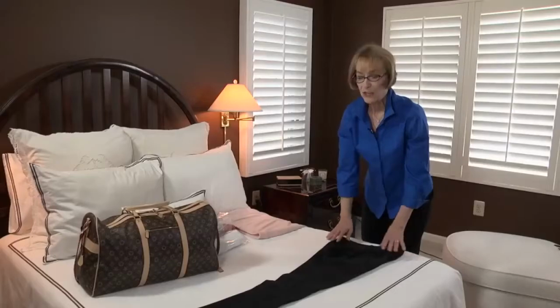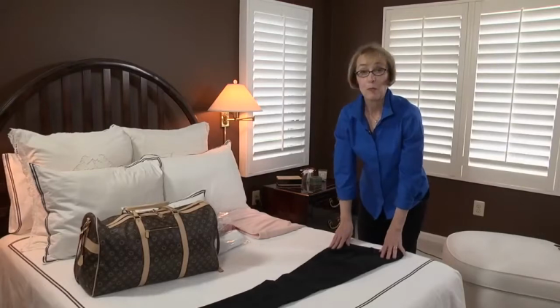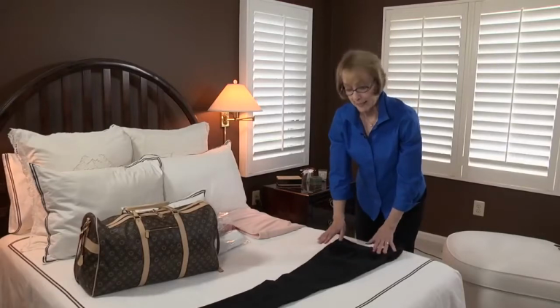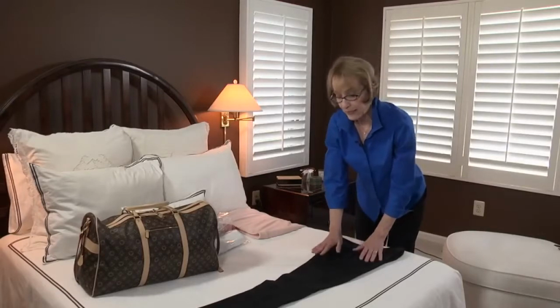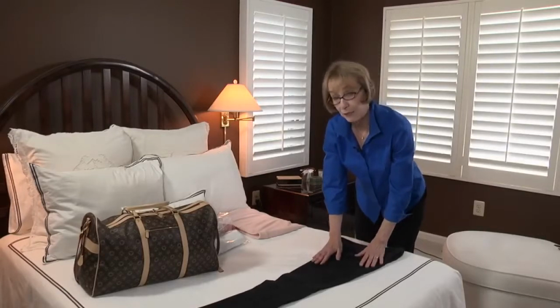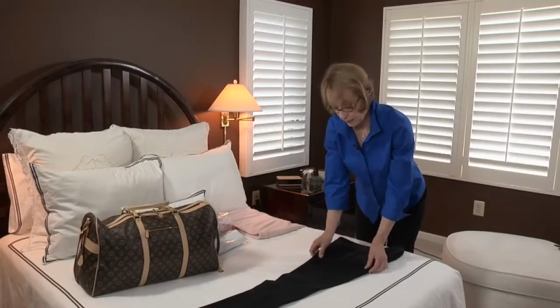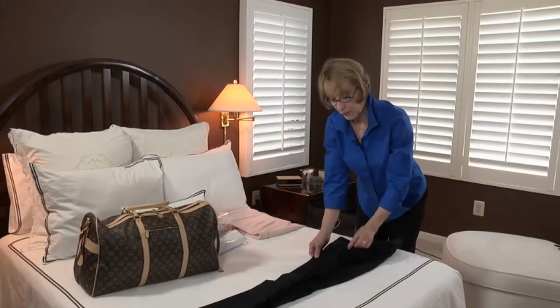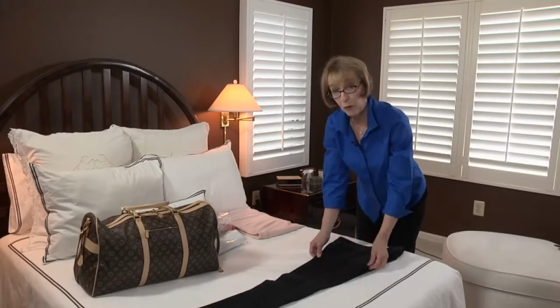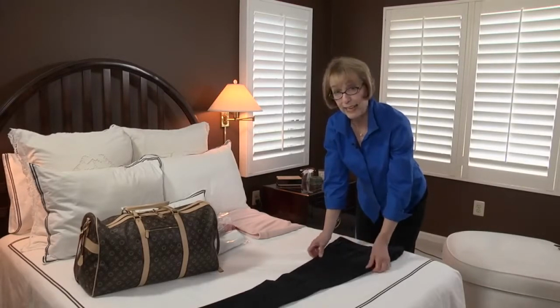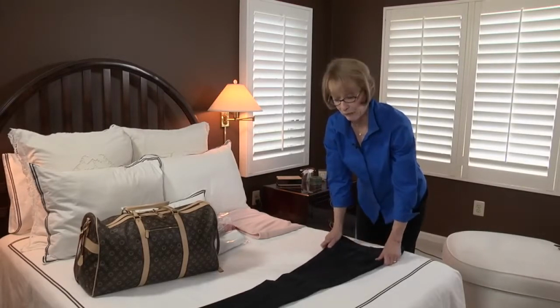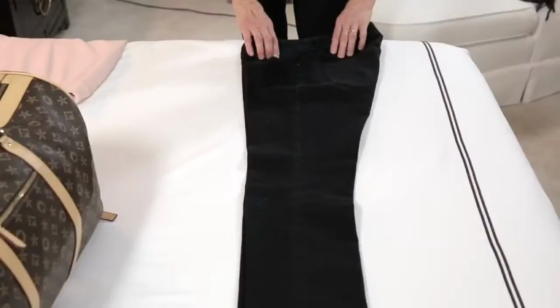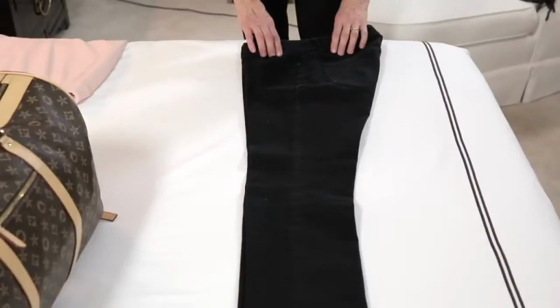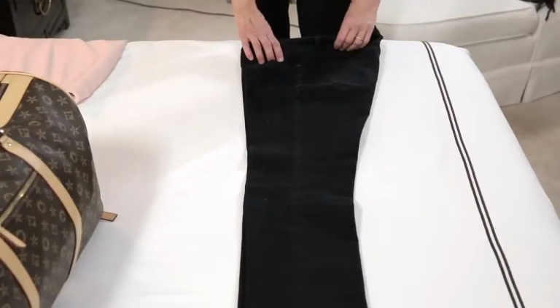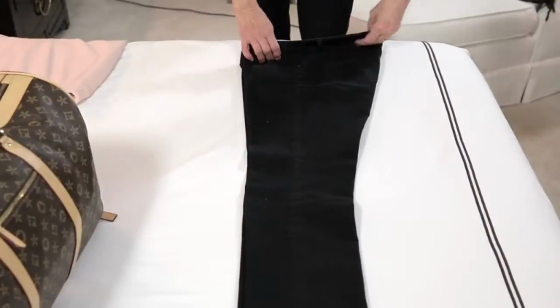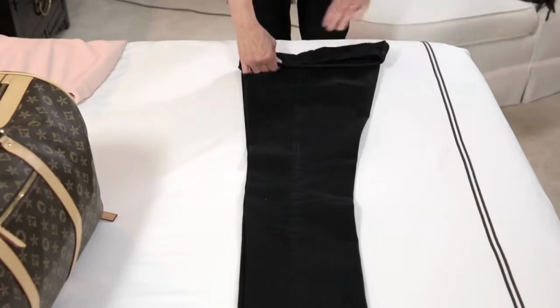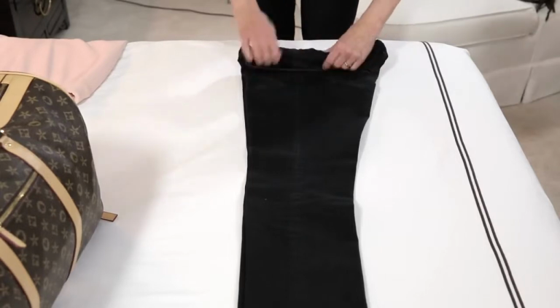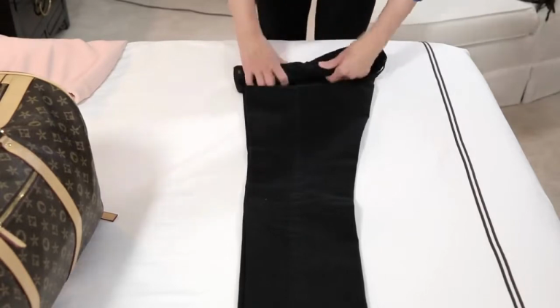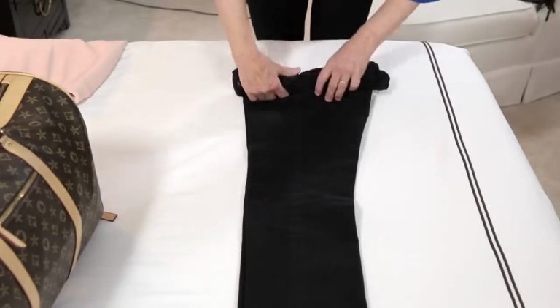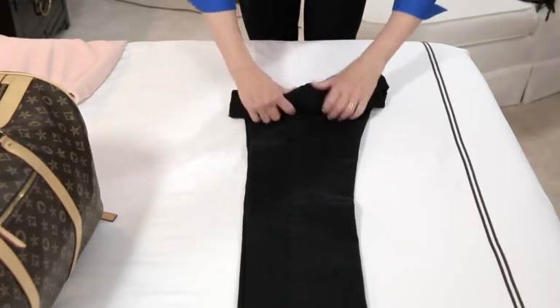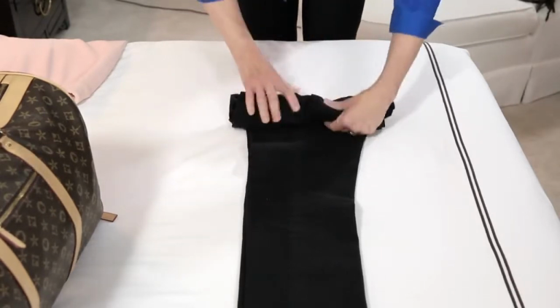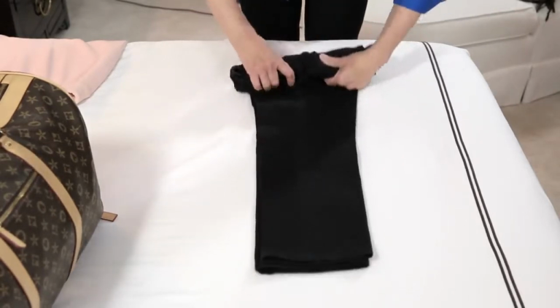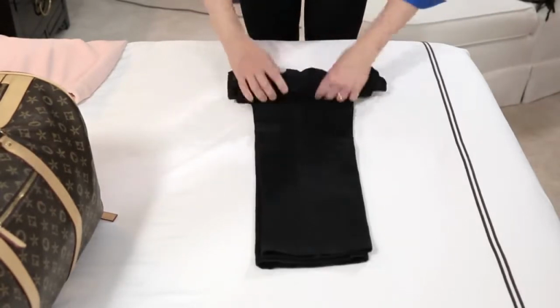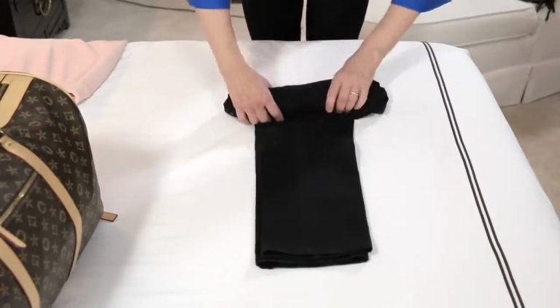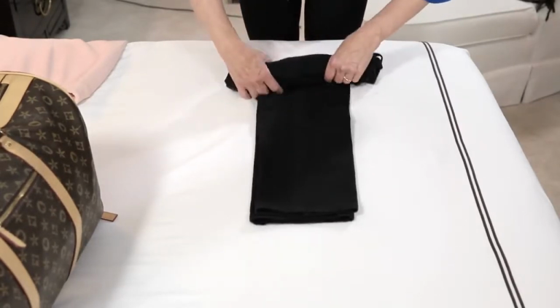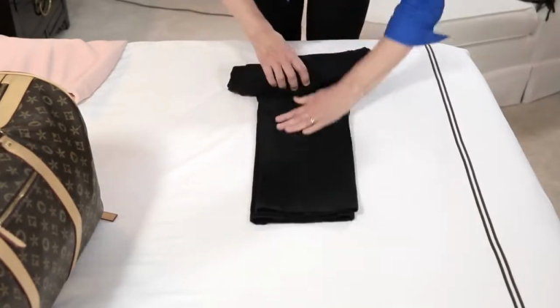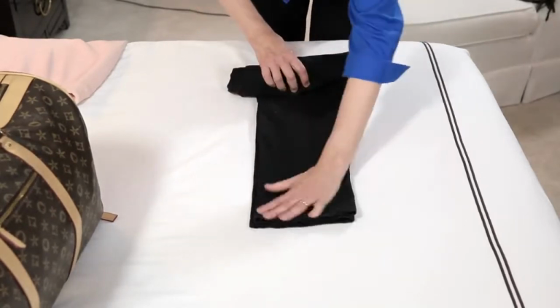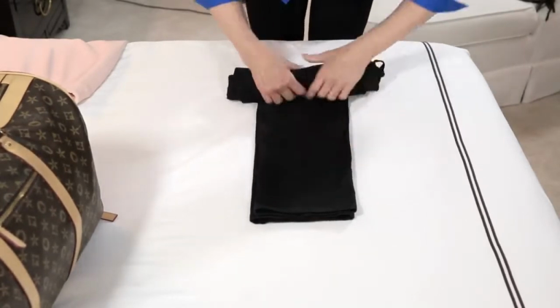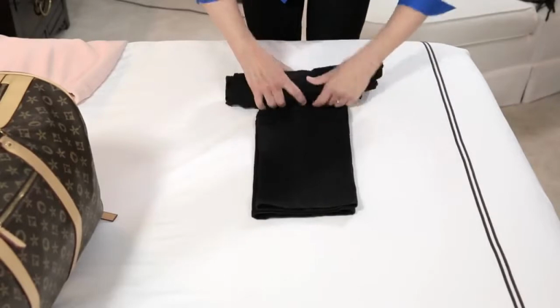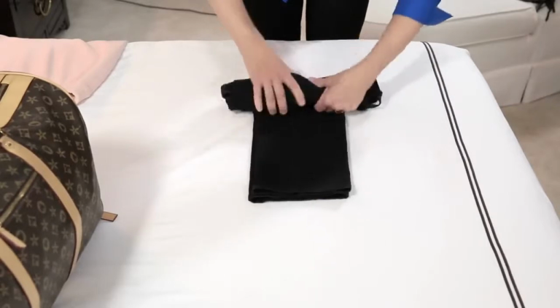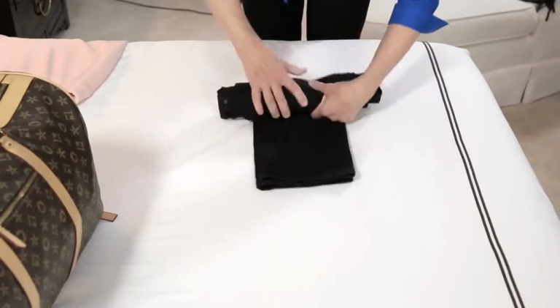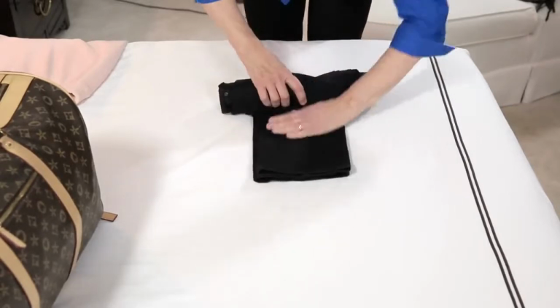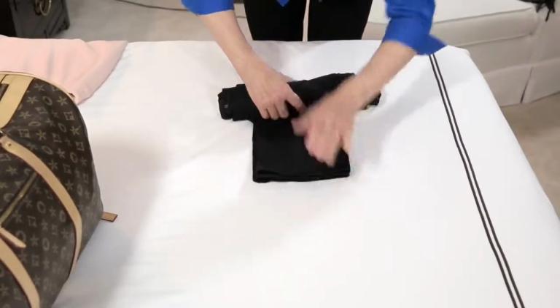To roll pants, place them flat on the bed, folded in half lengthwise. Roll from the waist down to the hem, smoothing as you go, and roll tightly.